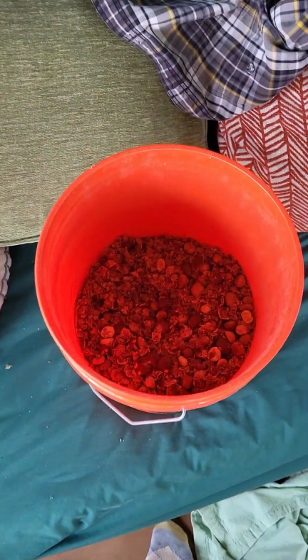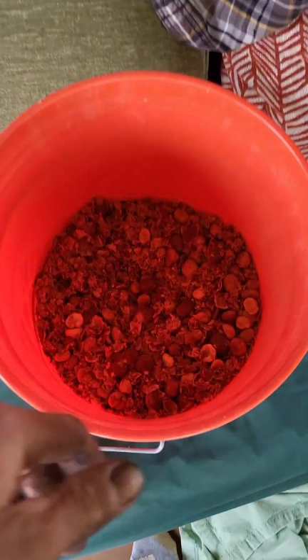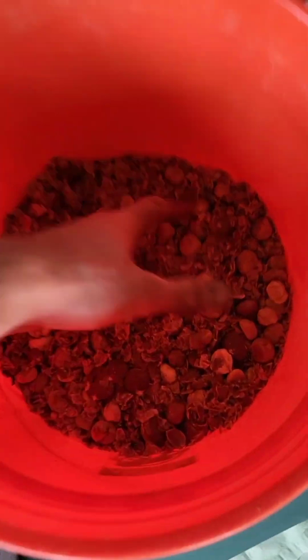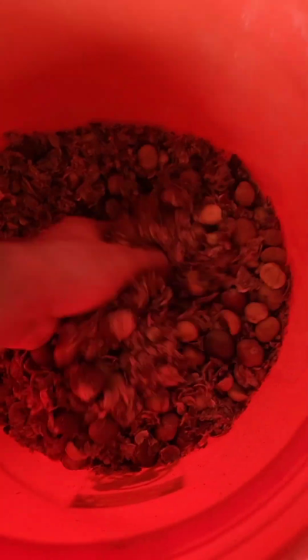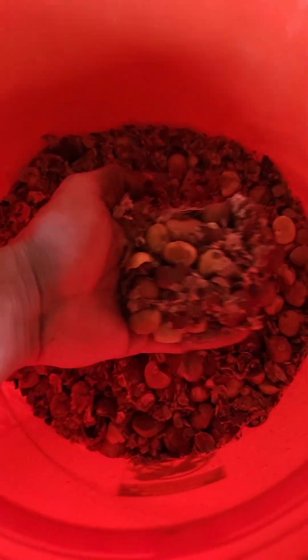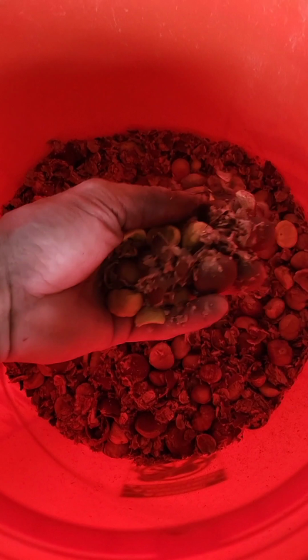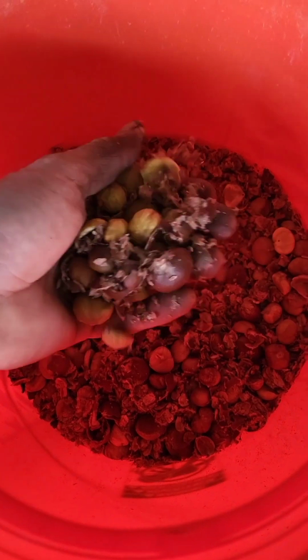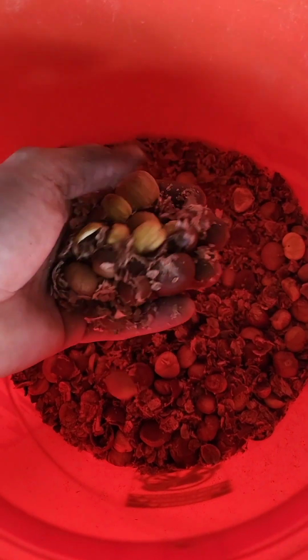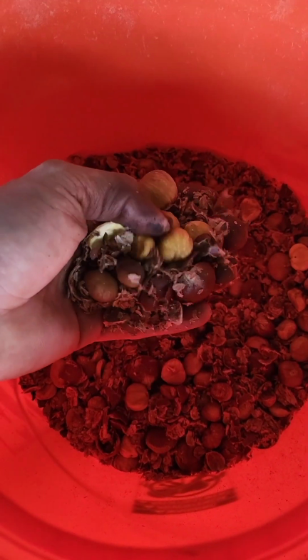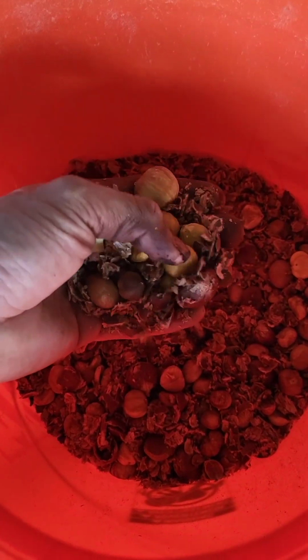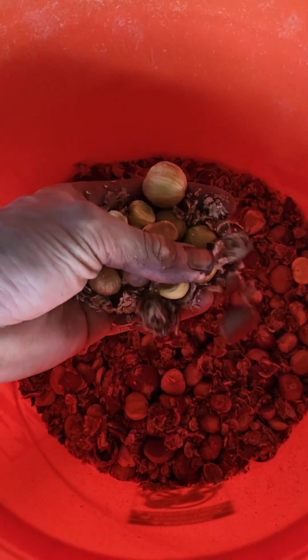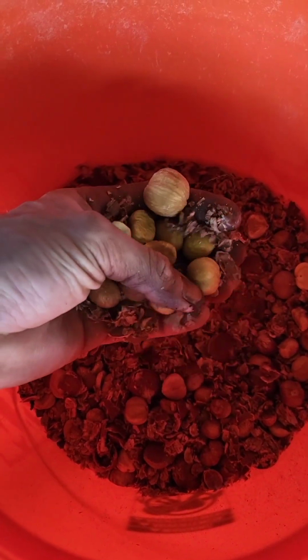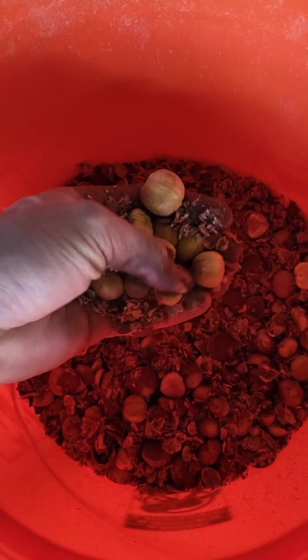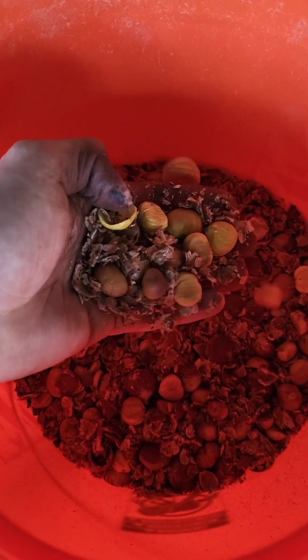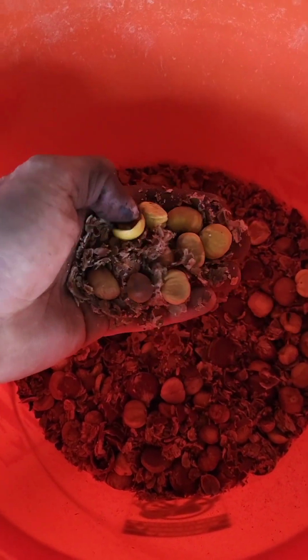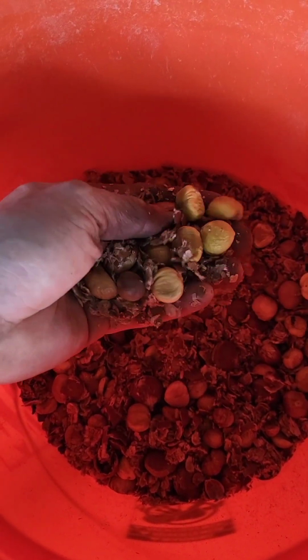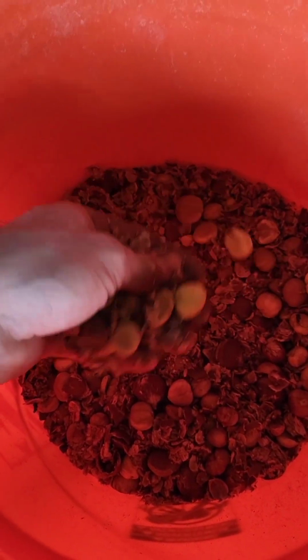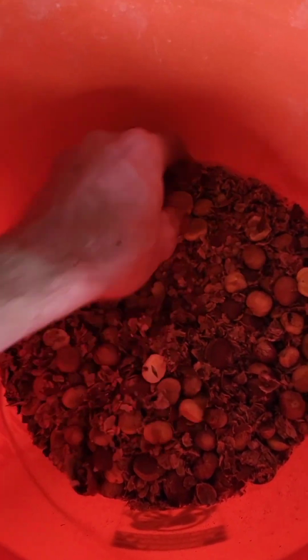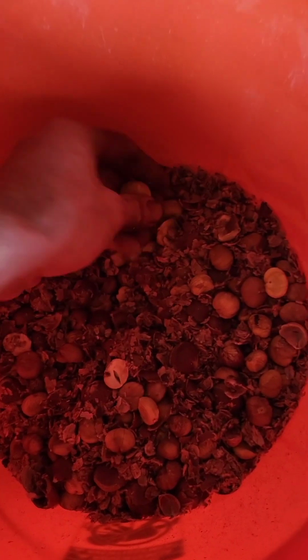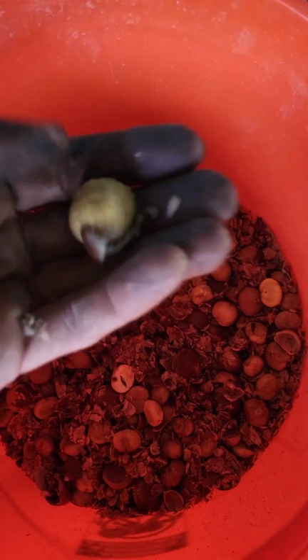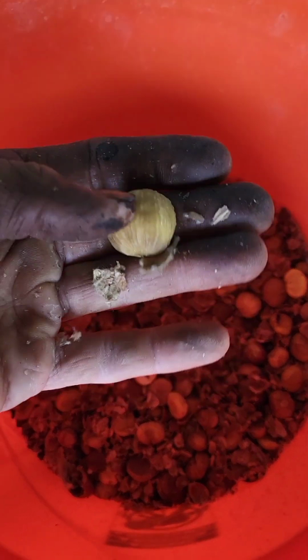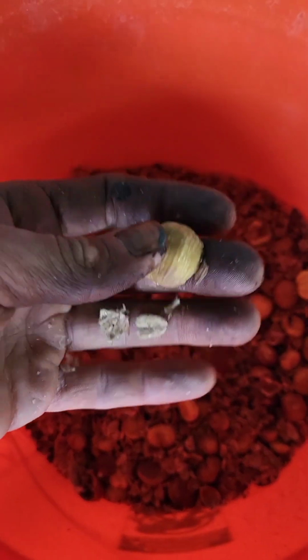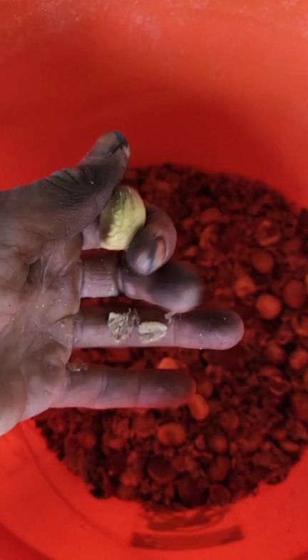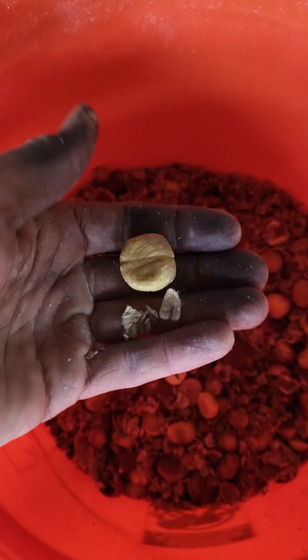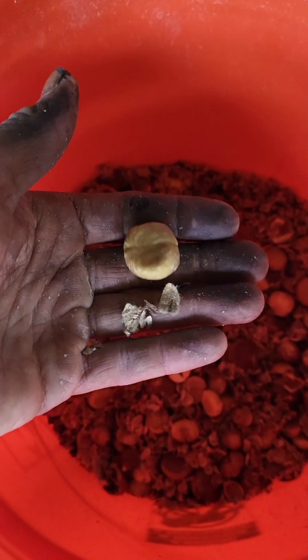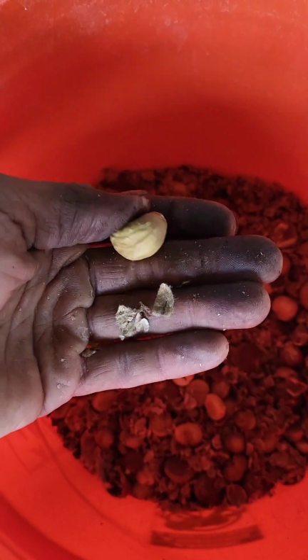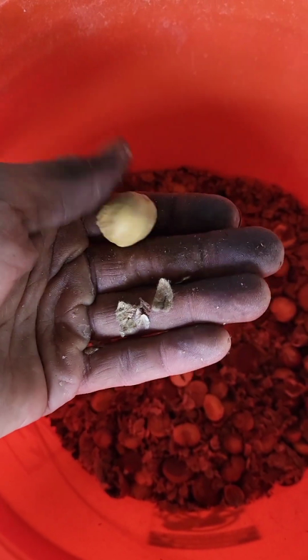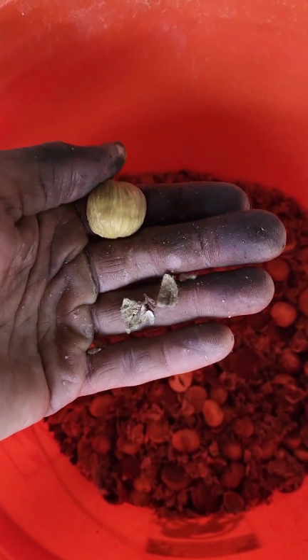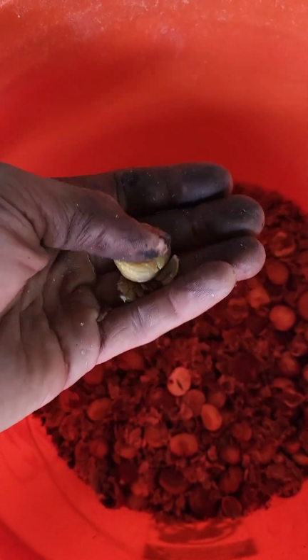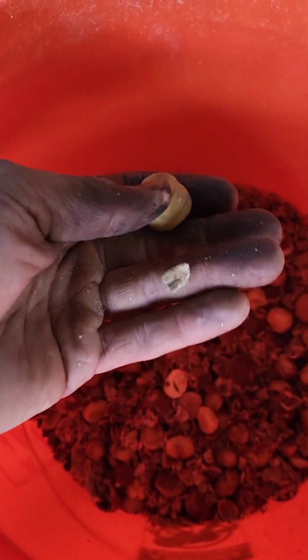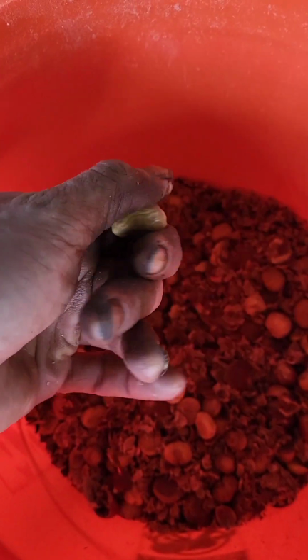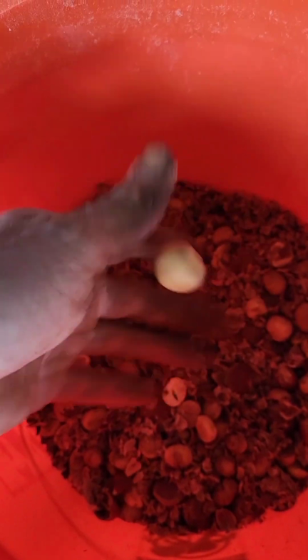One thing I wanted to note is you can't dehydrate first and then roast. The flavor doesn't develop and the kernel responds differently — it blackens and browns.